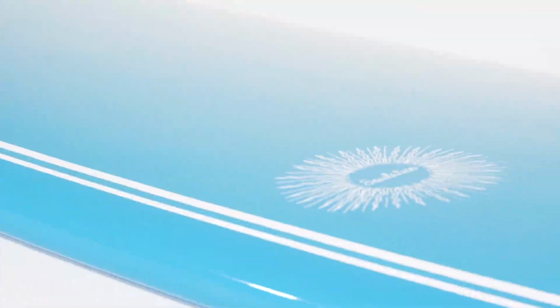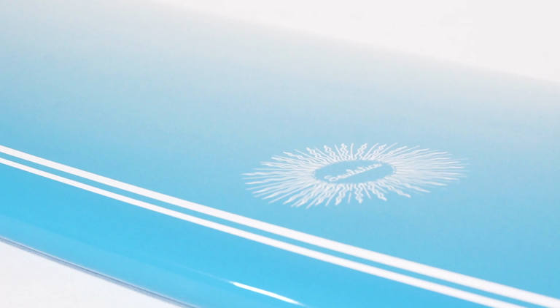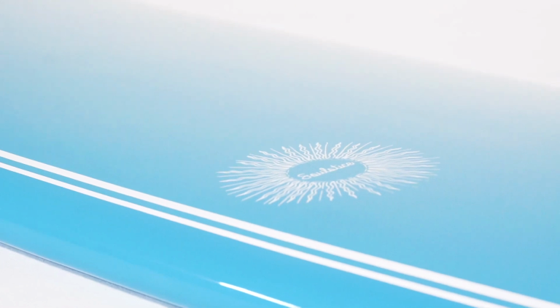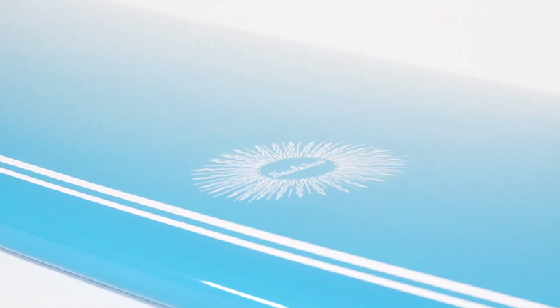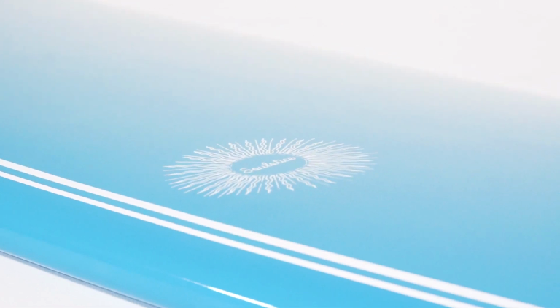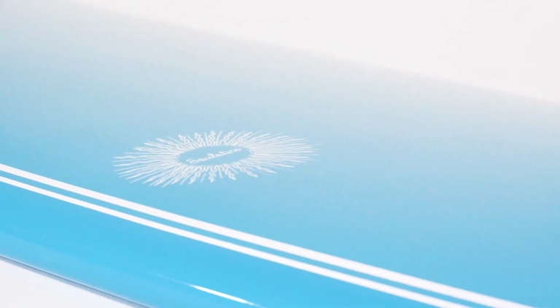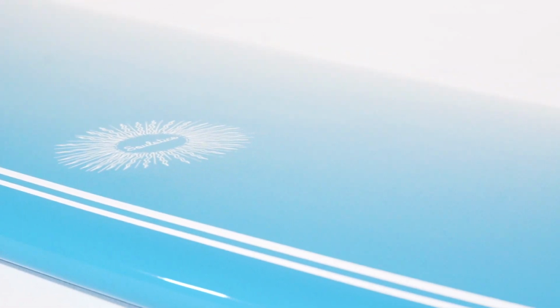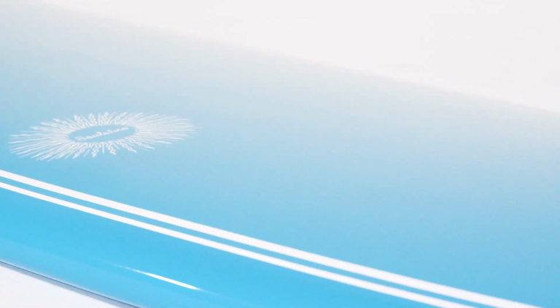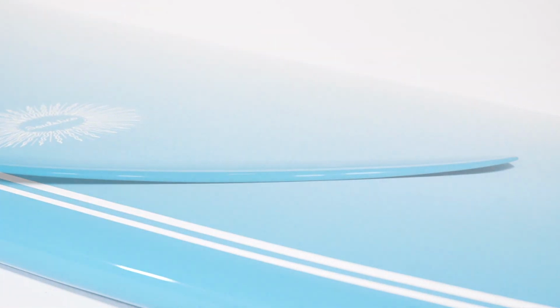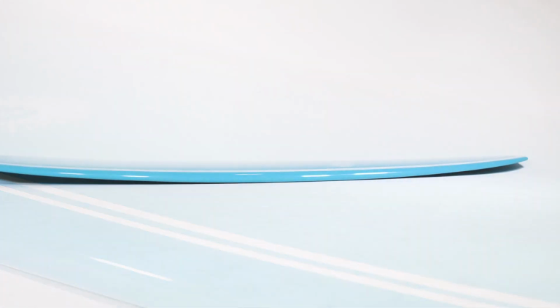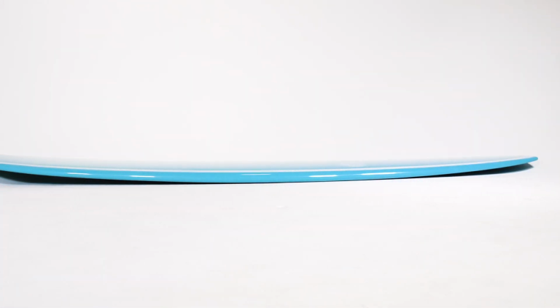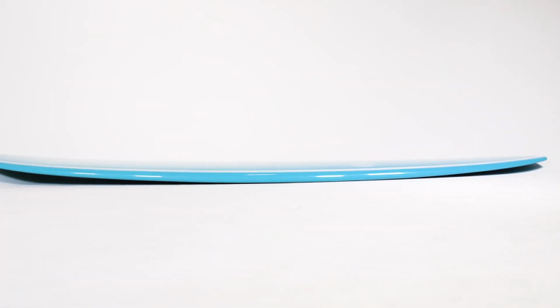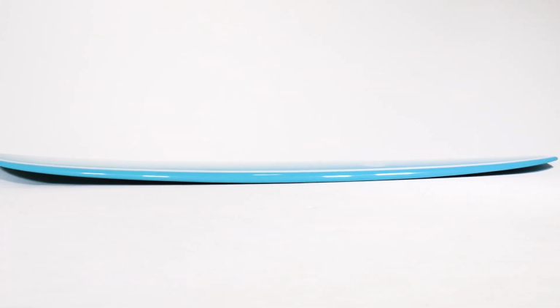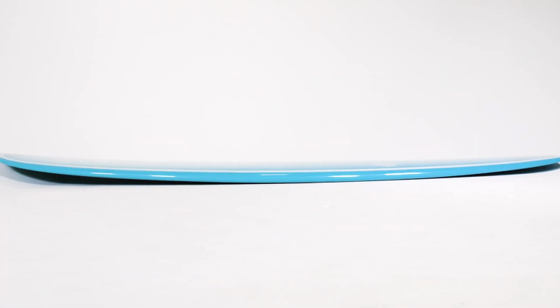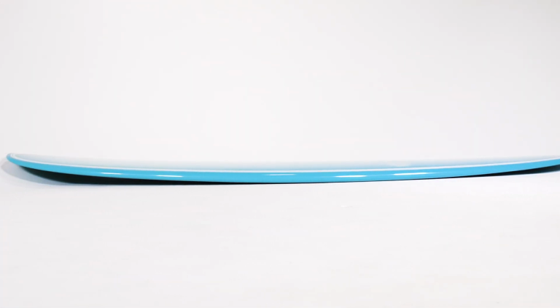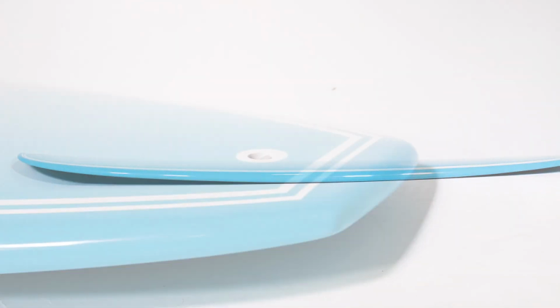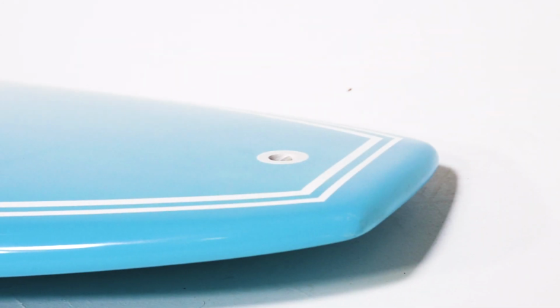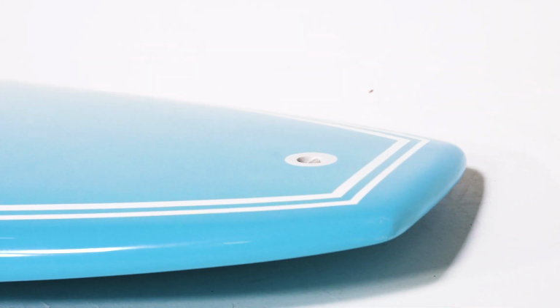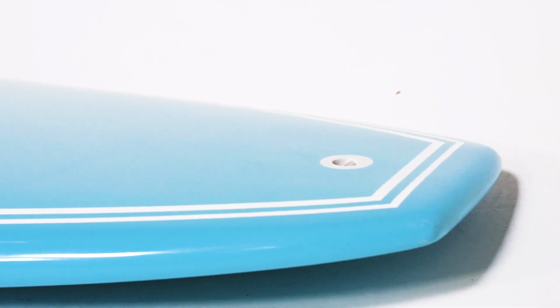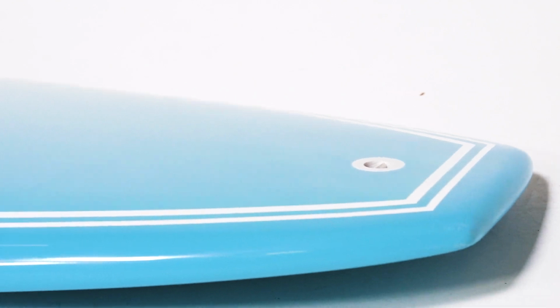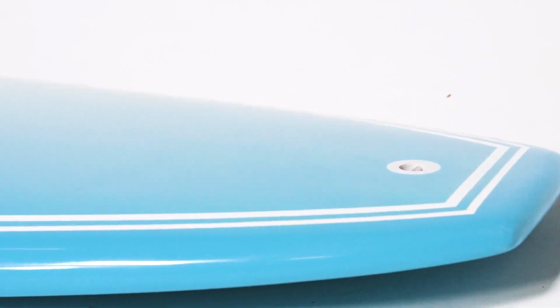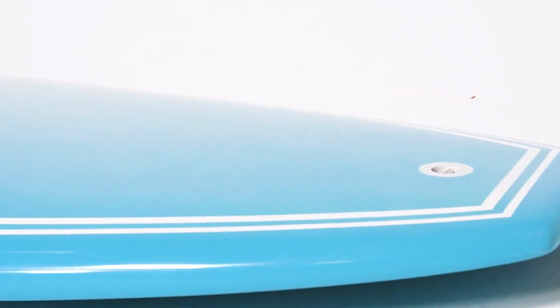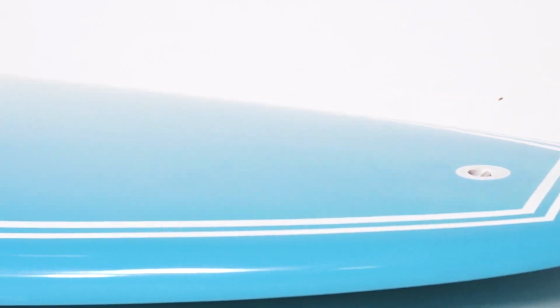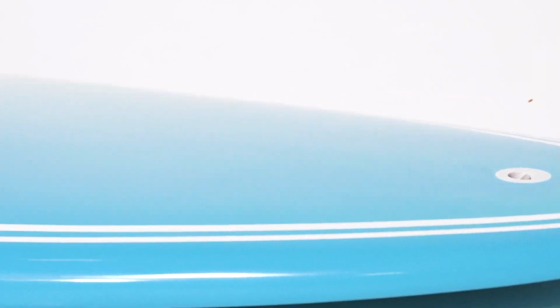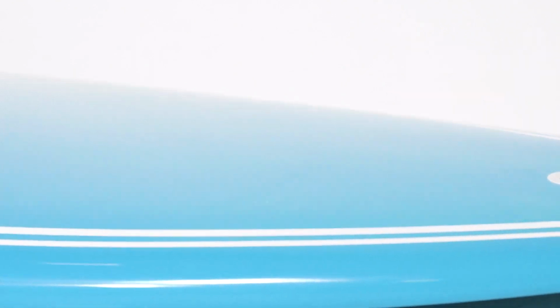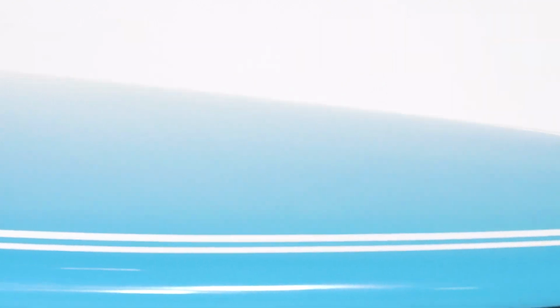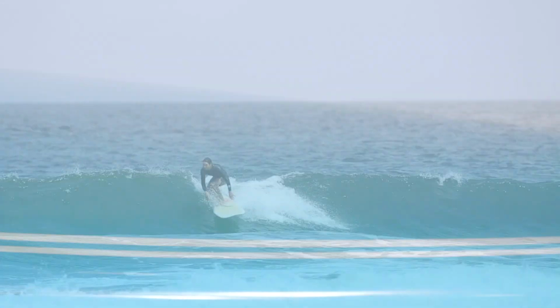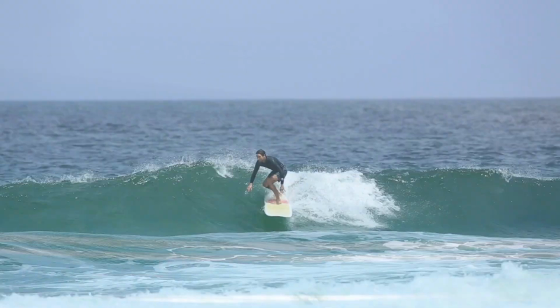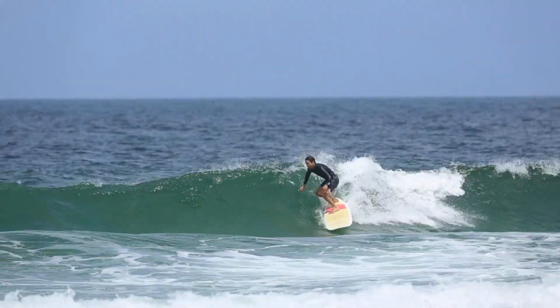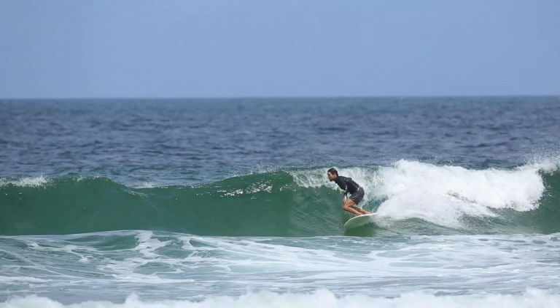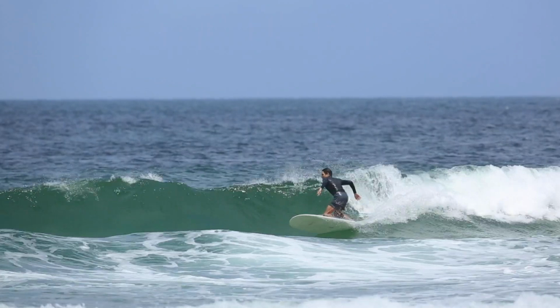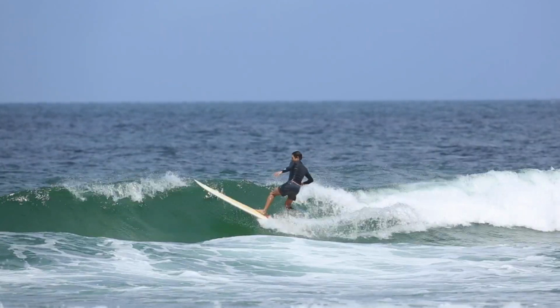The Solstice has 60-40 rails along with a medium rocker to help with trim and rail-to-rail transitions, along with steeper takeoffs.